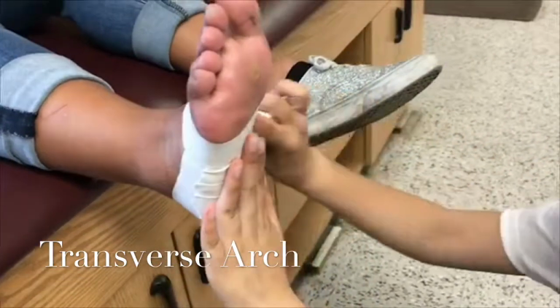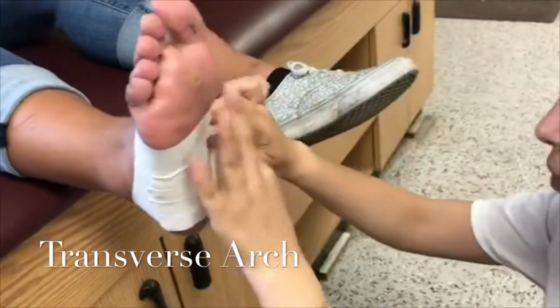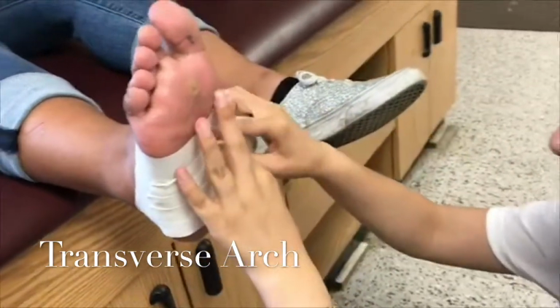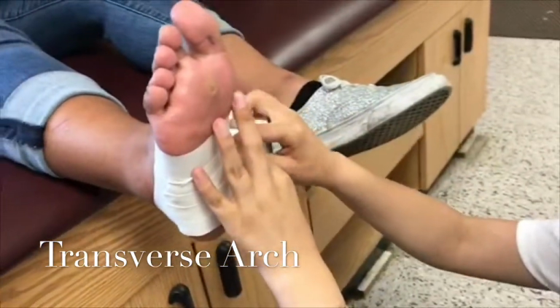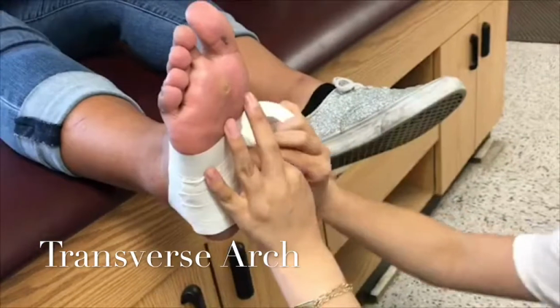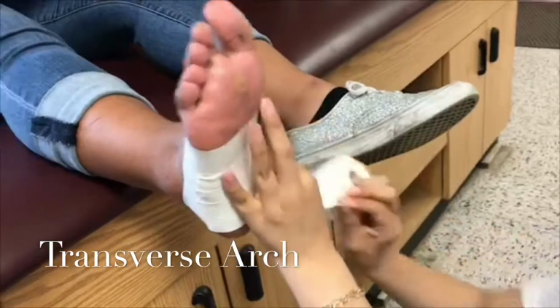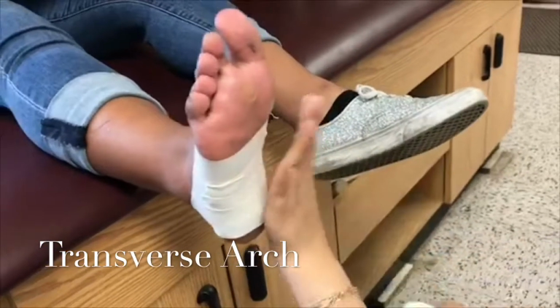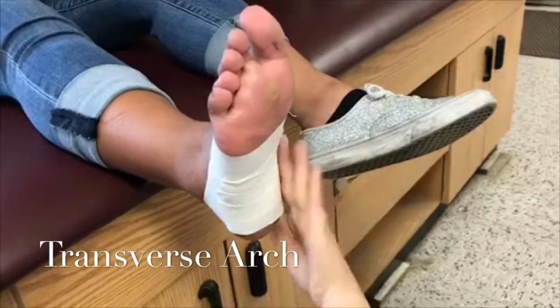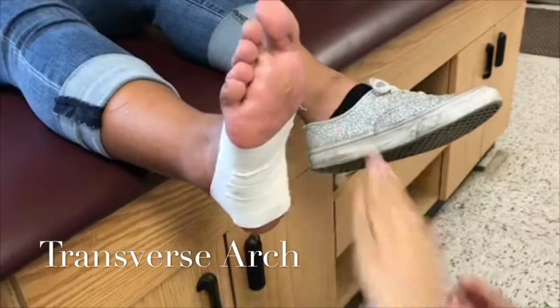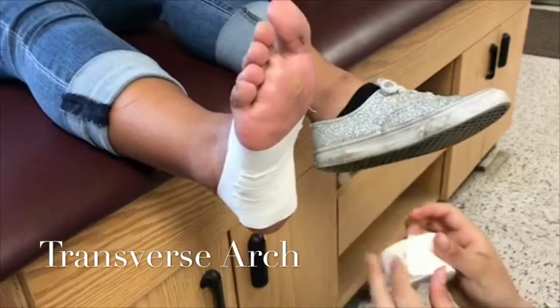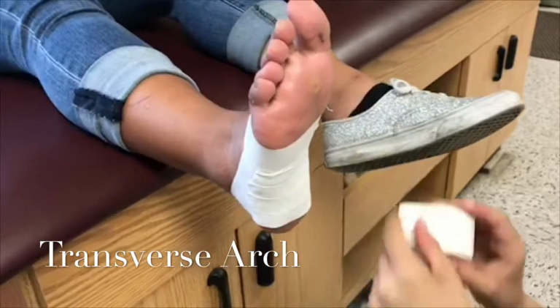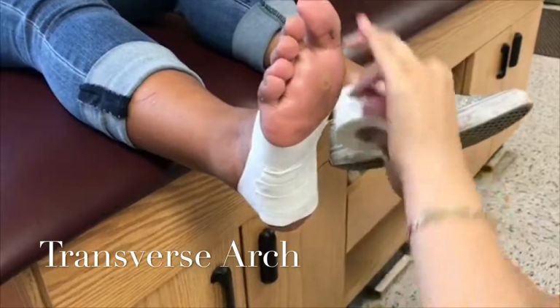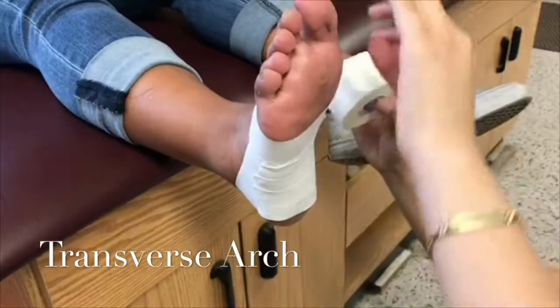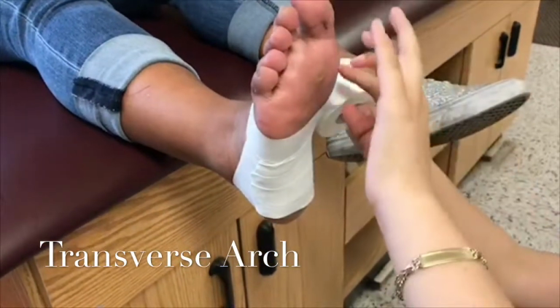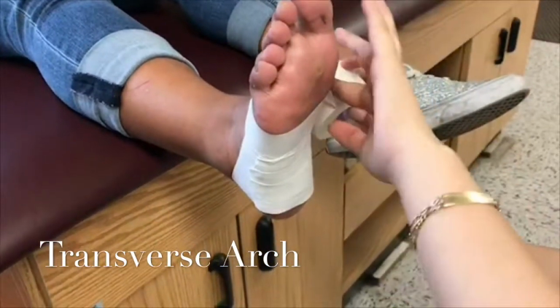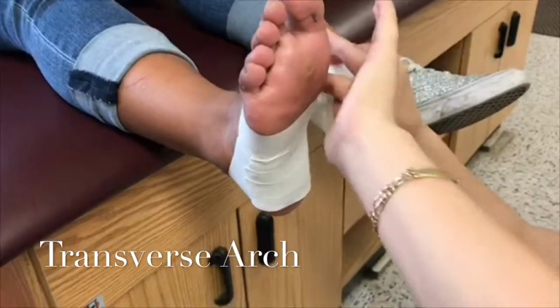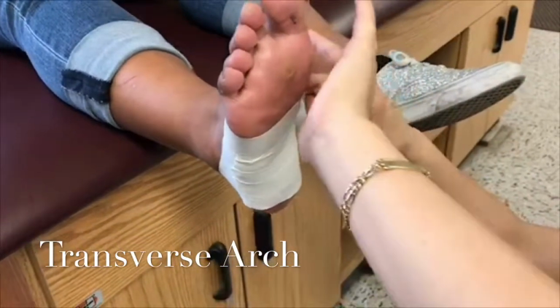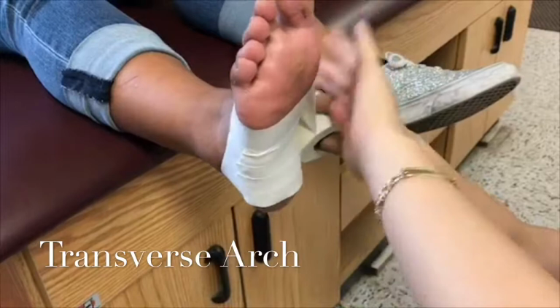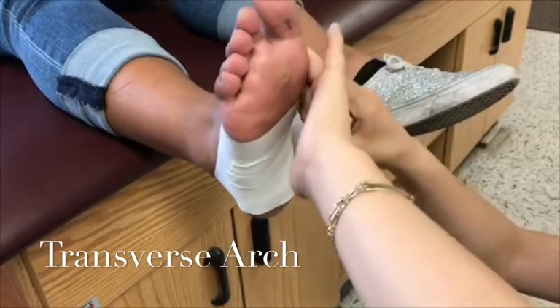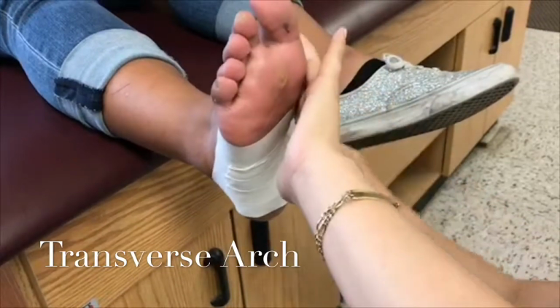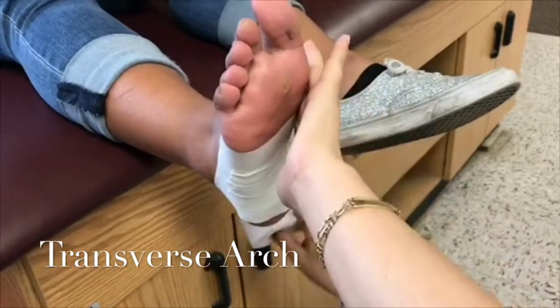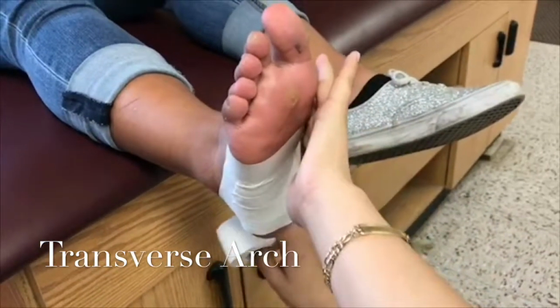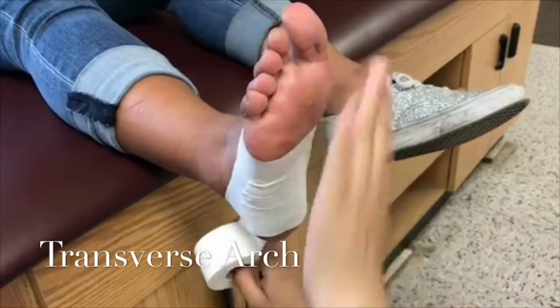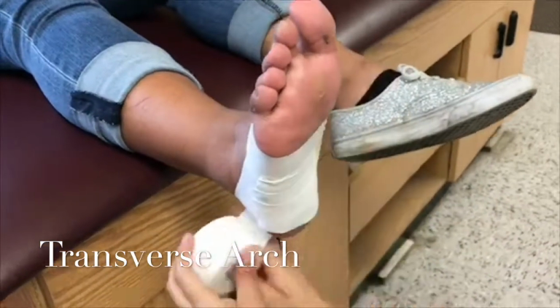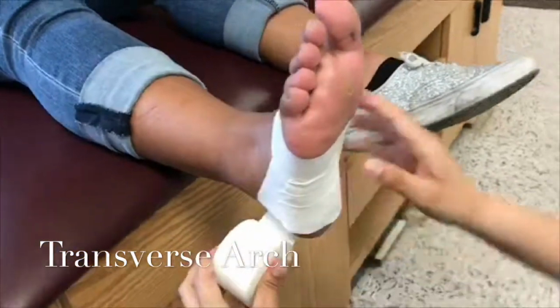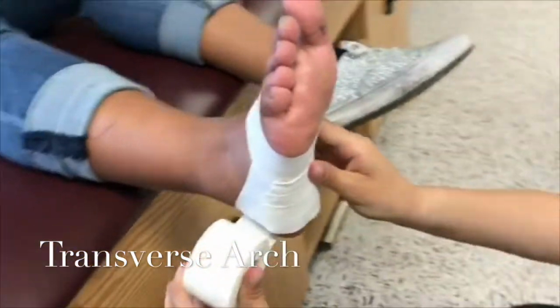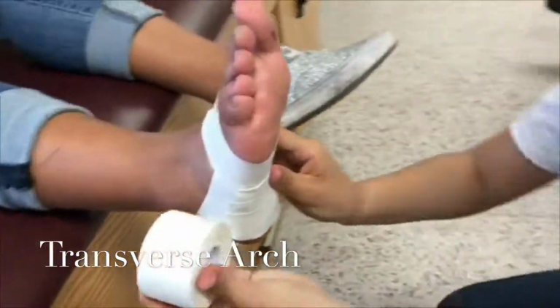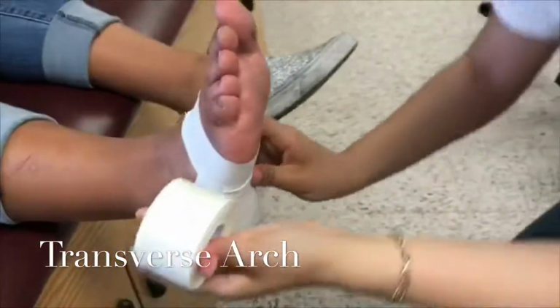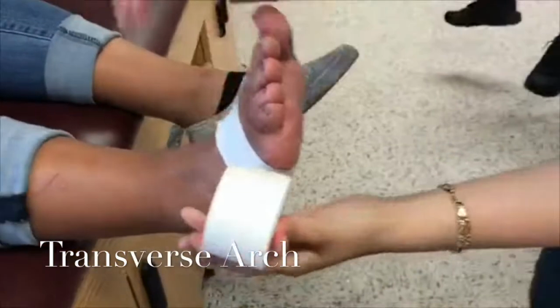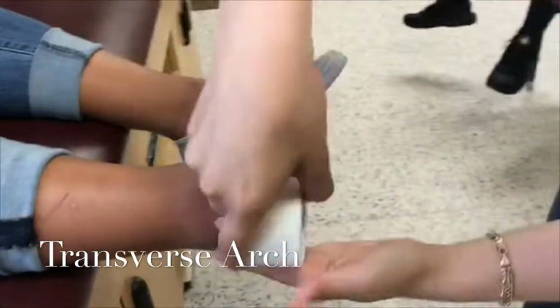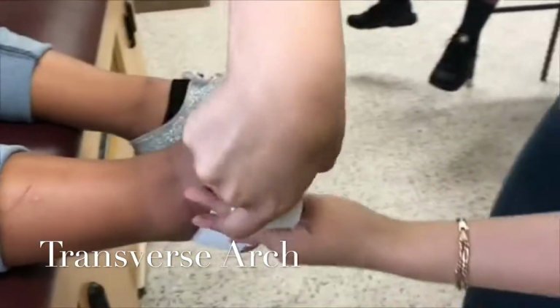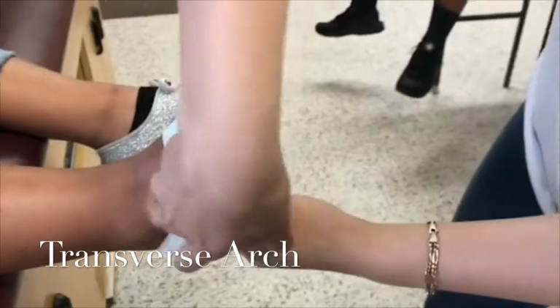Depending on the support the athlete requires, you are able to do two or three layers of these. Then you'll do closing strips to ensure all the tape is secured.